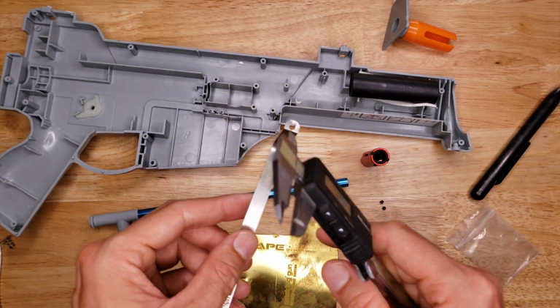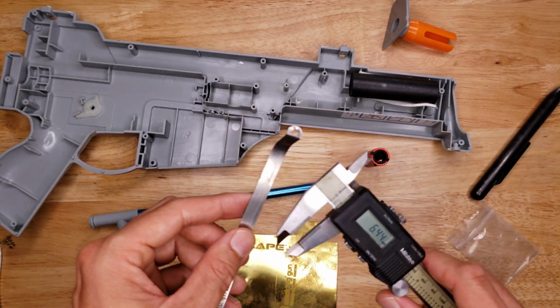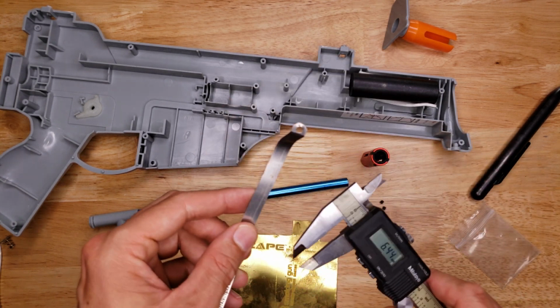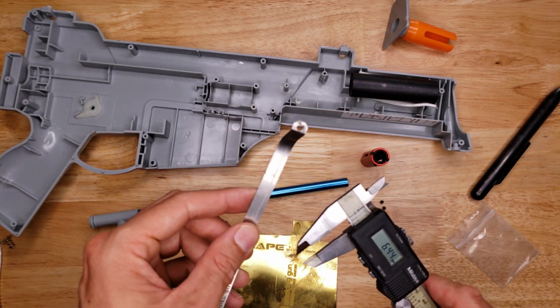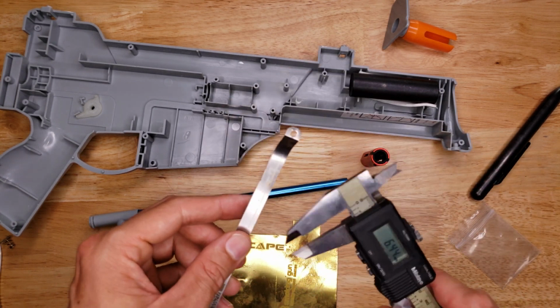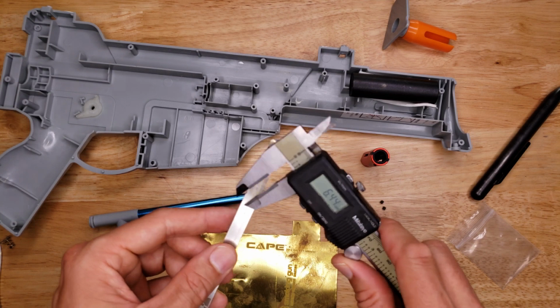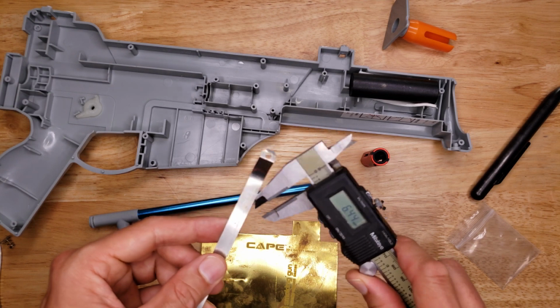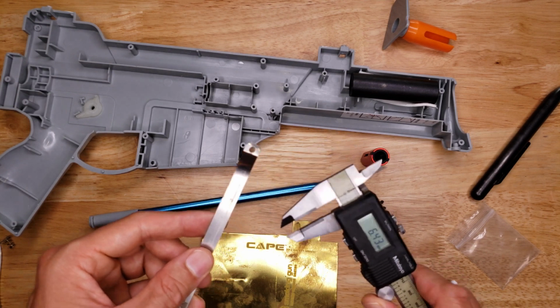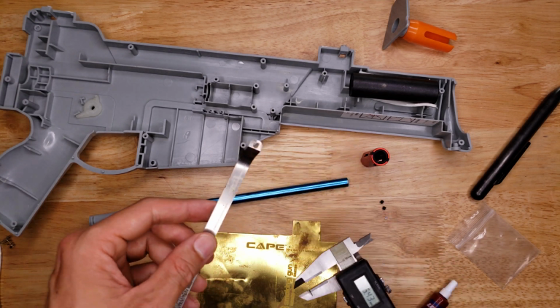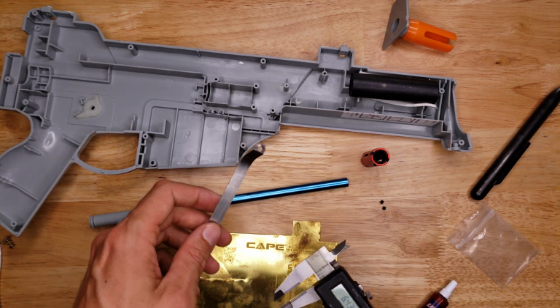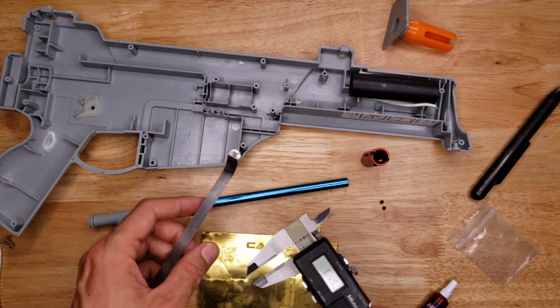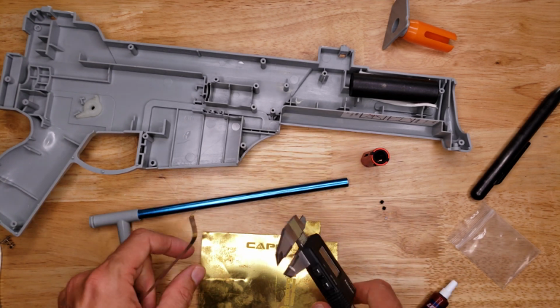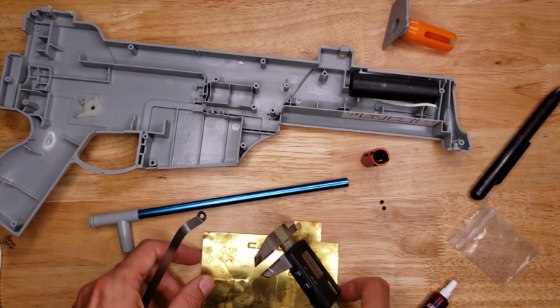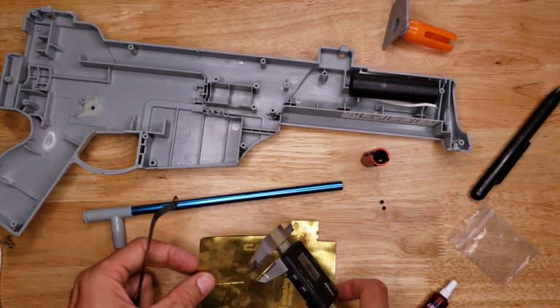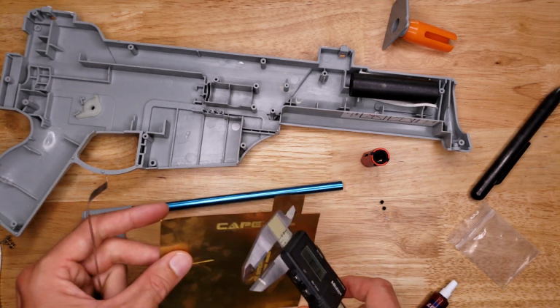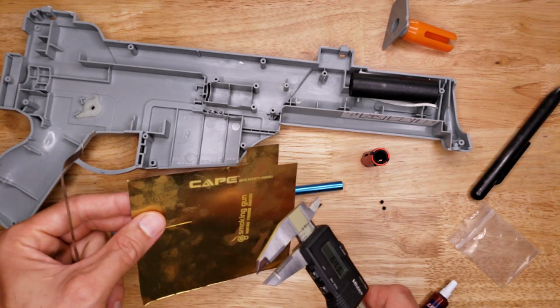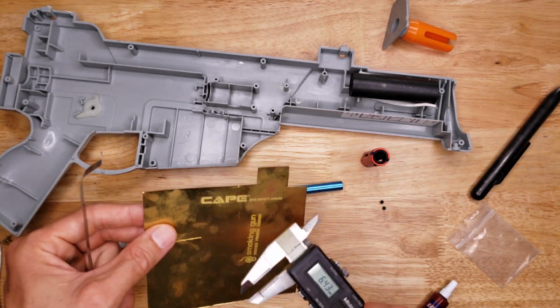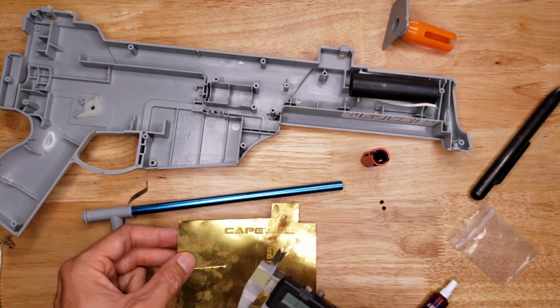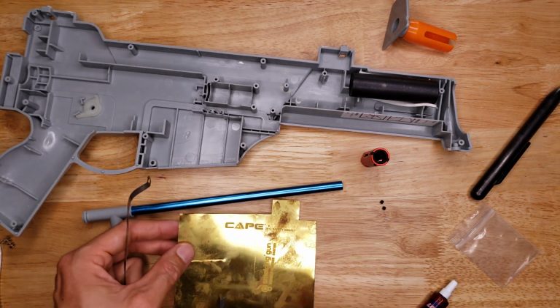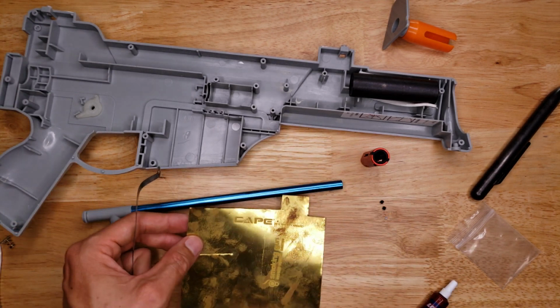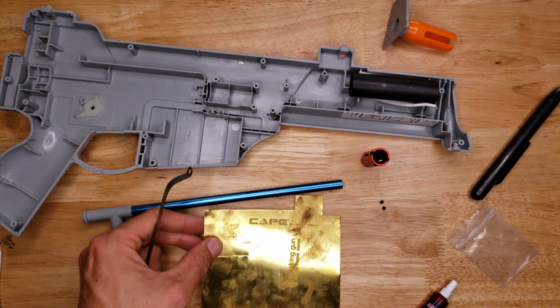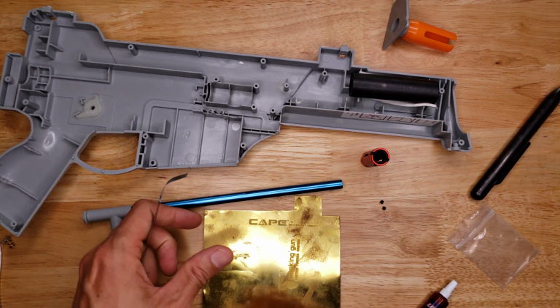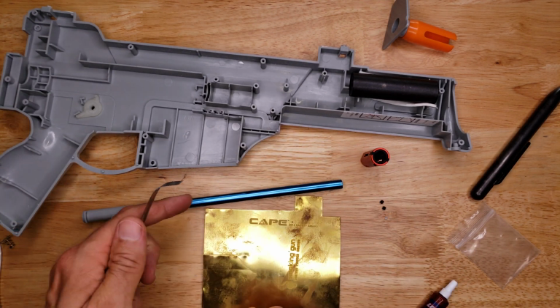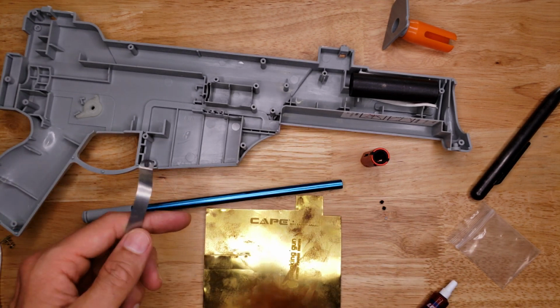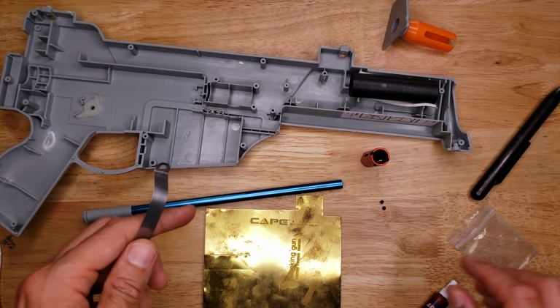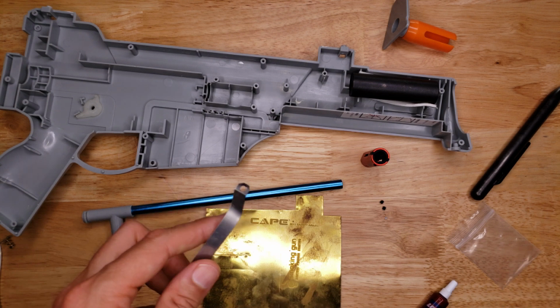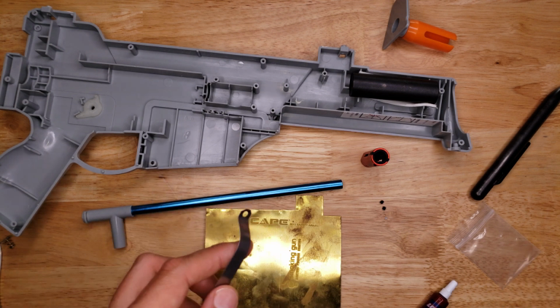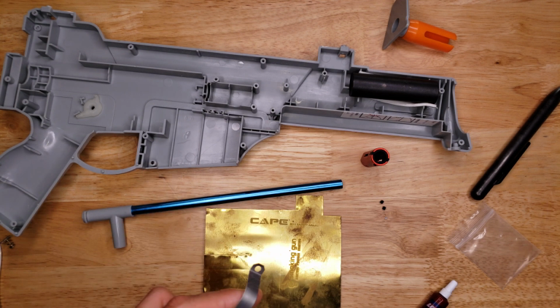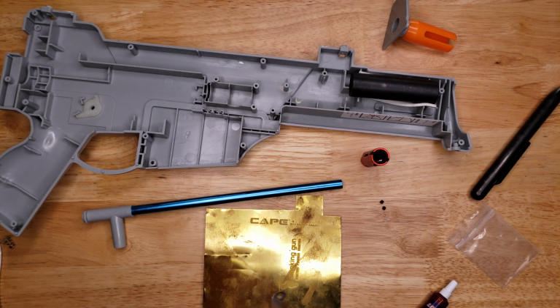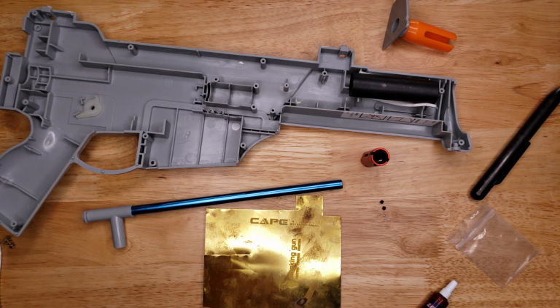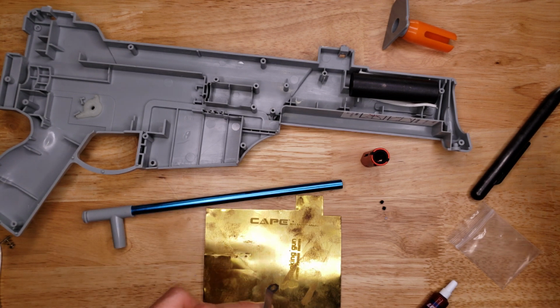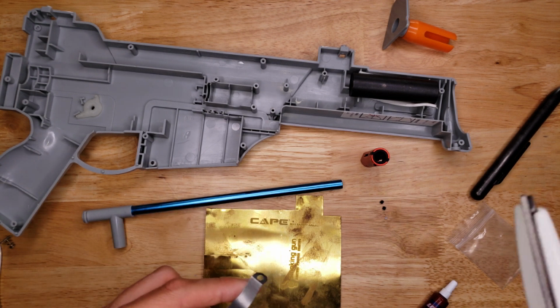You could also try a soda can — cut it into pieces. You can even use regular scissors to cut a soda can.